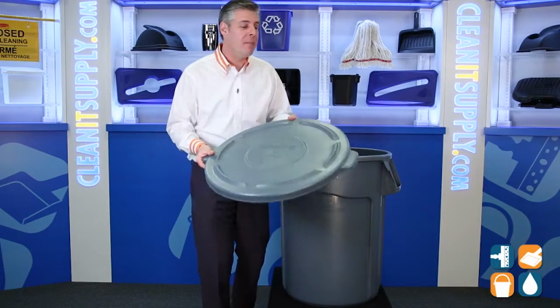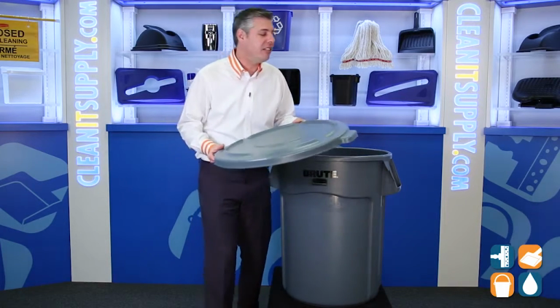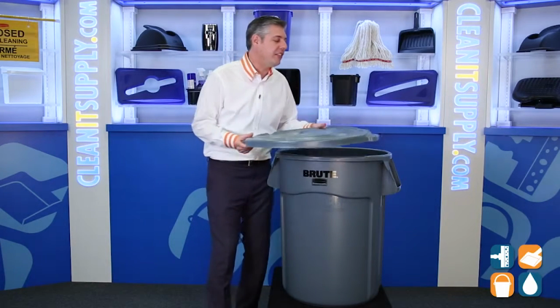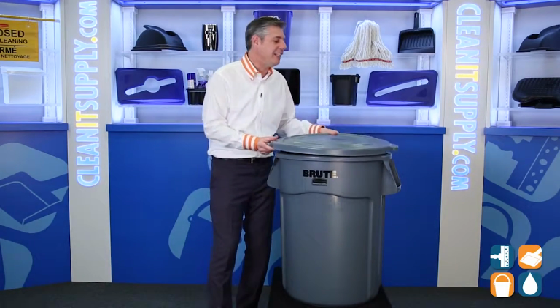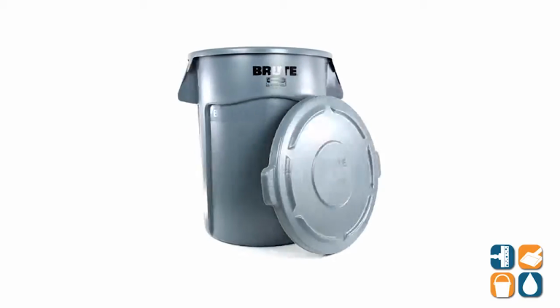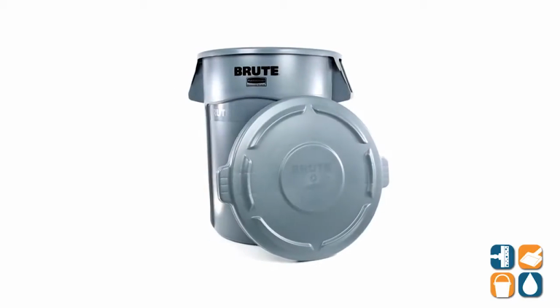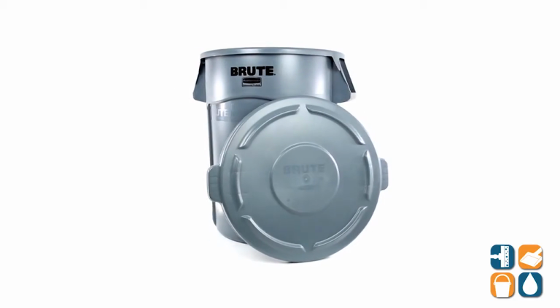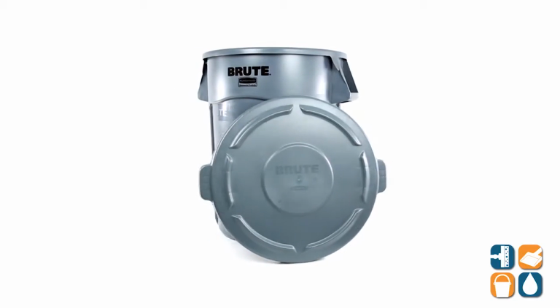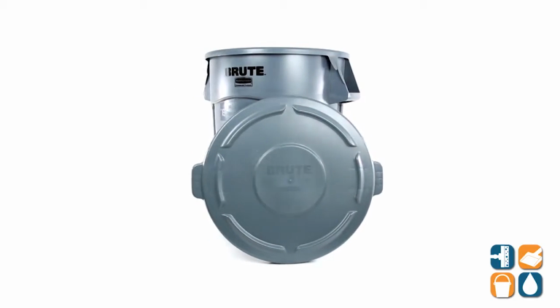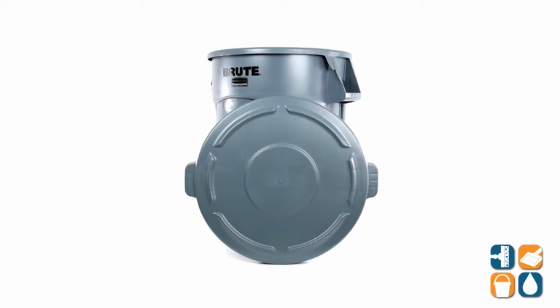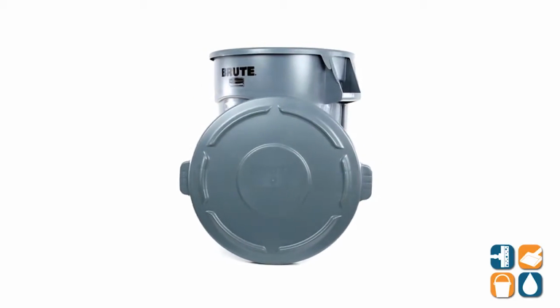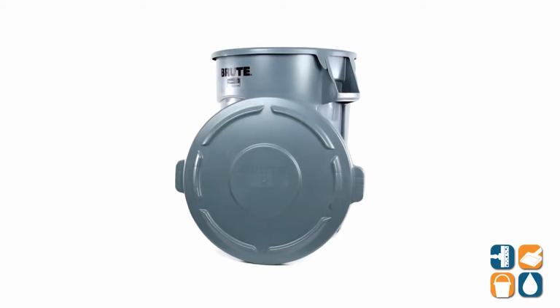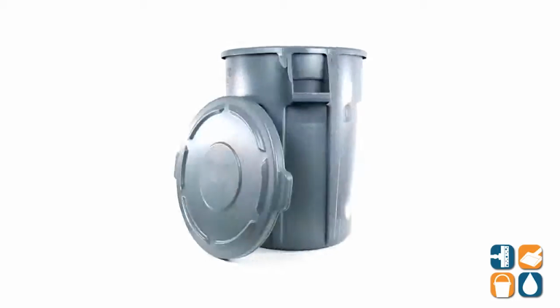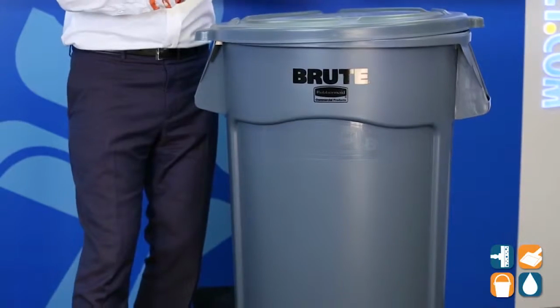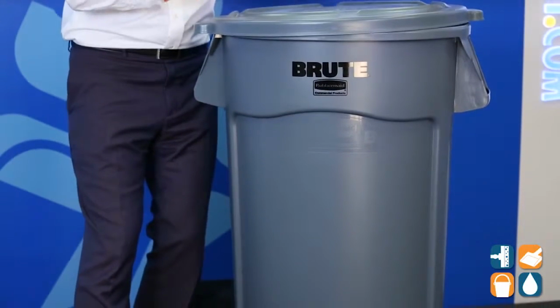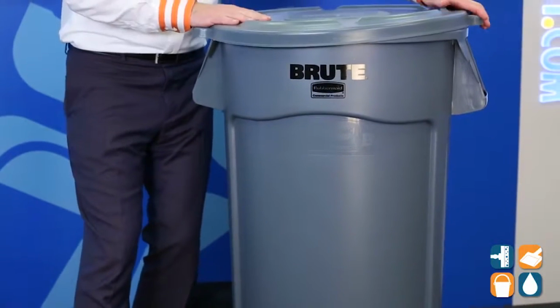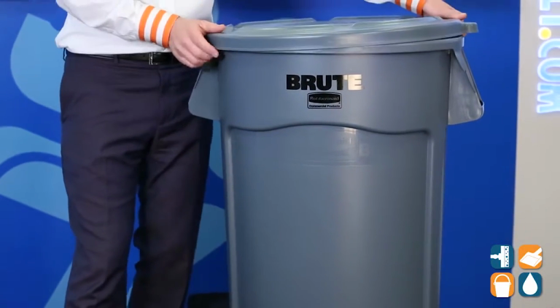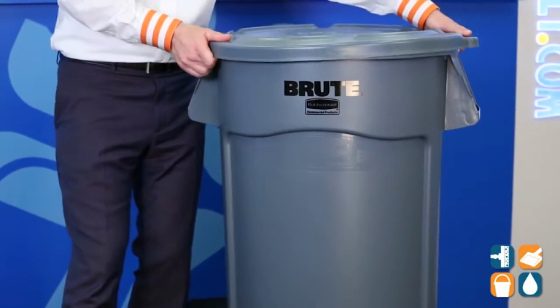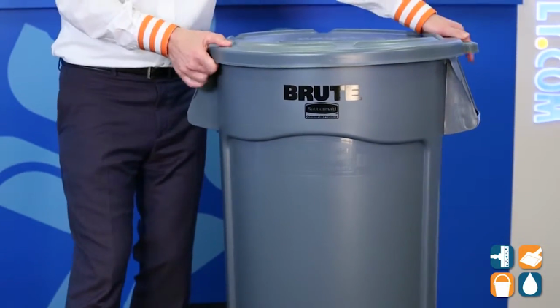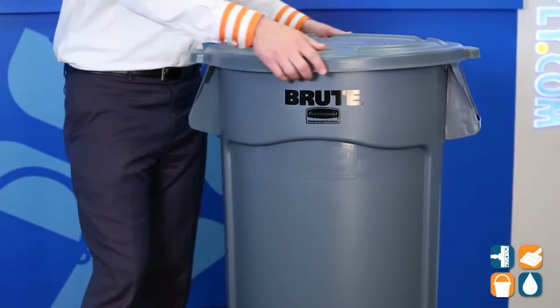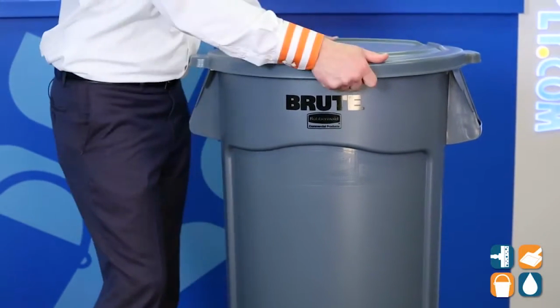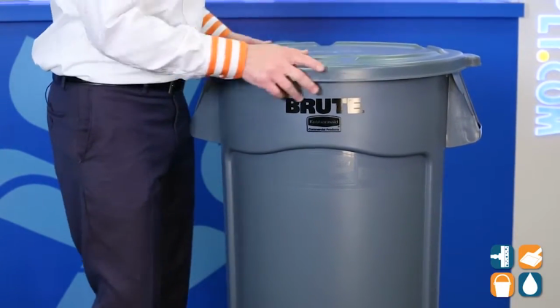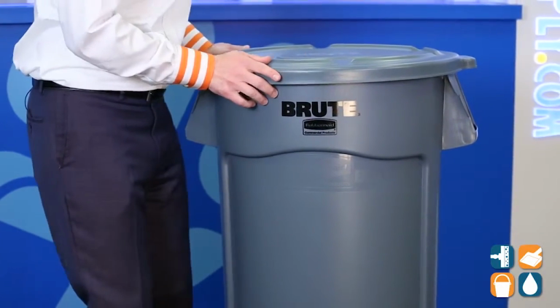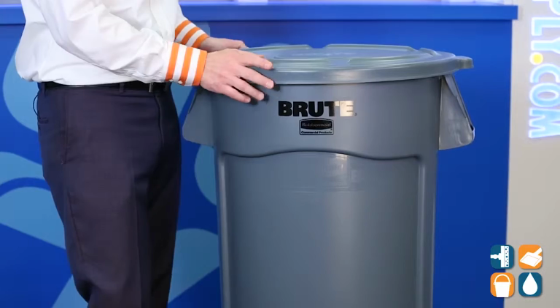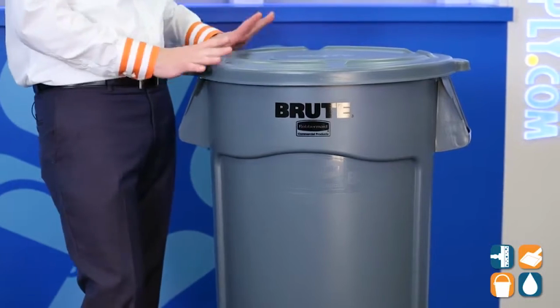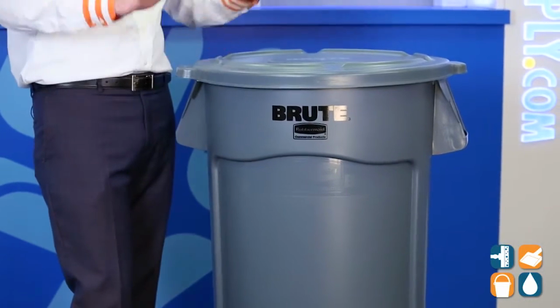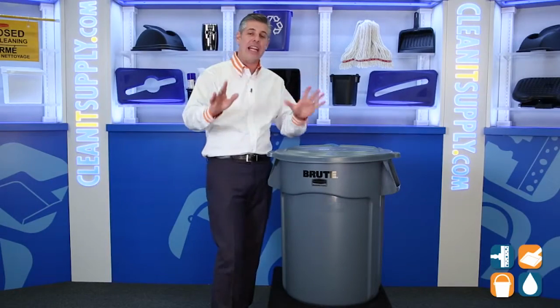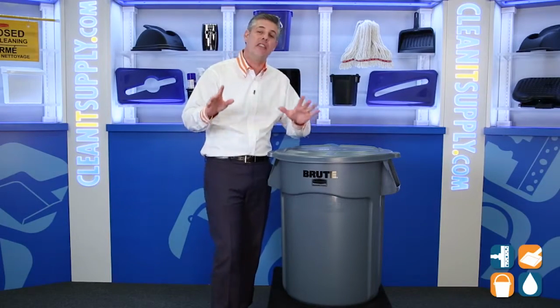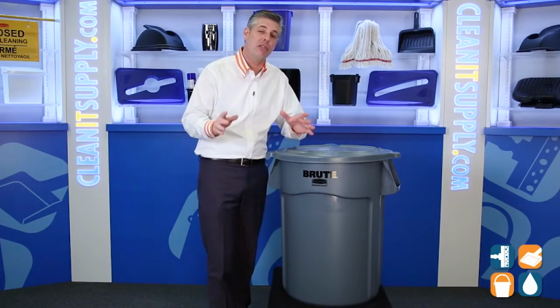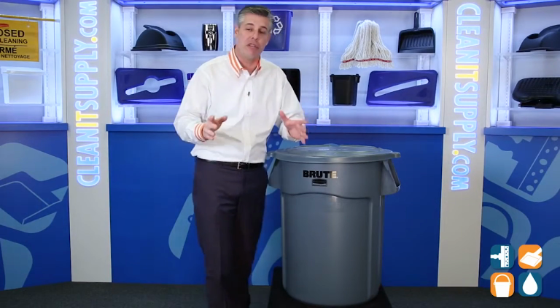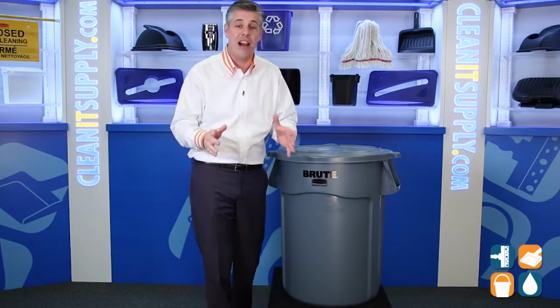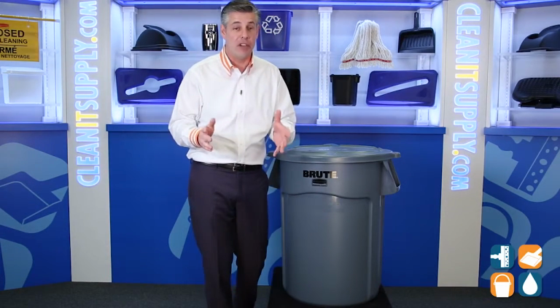Now, this lid fits easily on the 2643 44-gallon trash cans, and it snaps right in place — it's a nice and secured lid. This lid is also ideal for any kind of commercial or industrial environment.